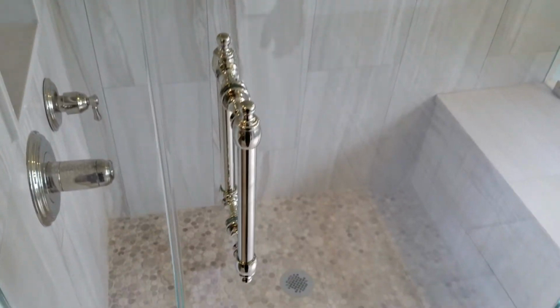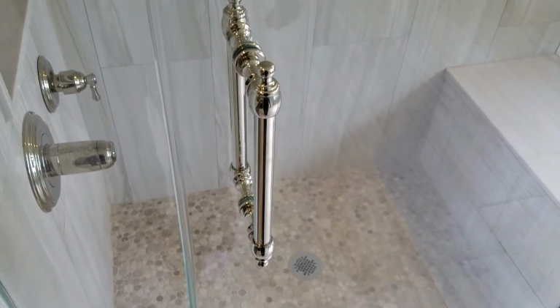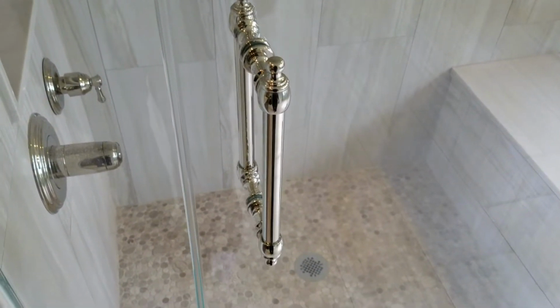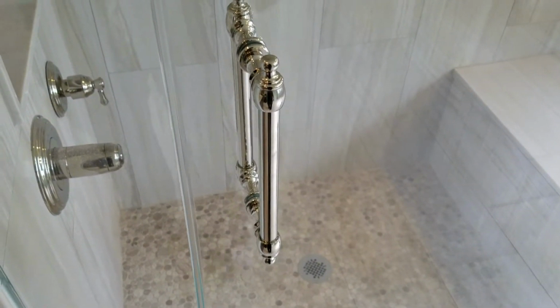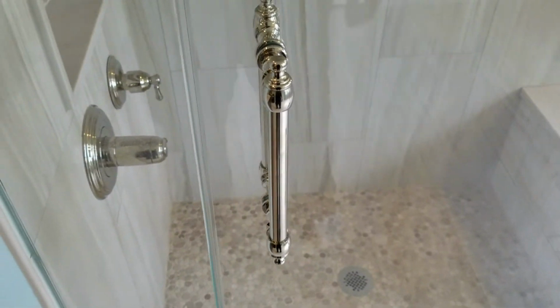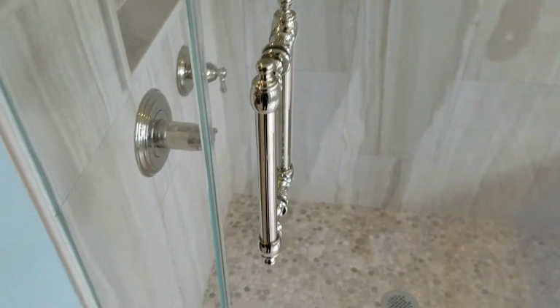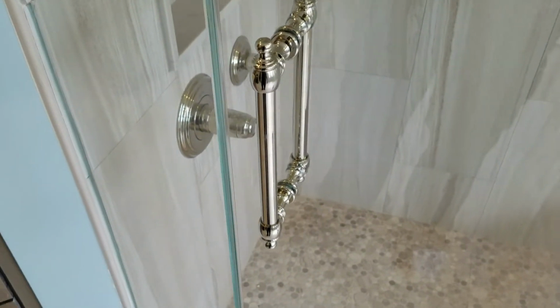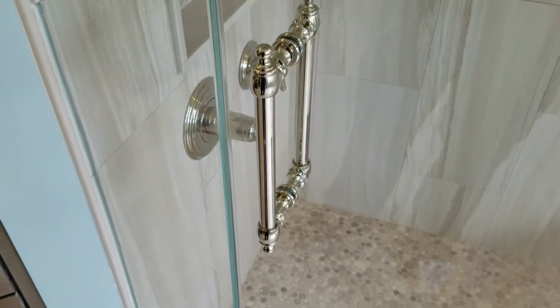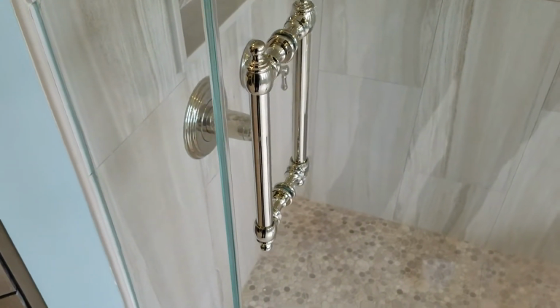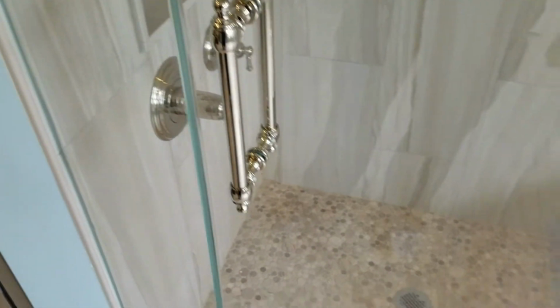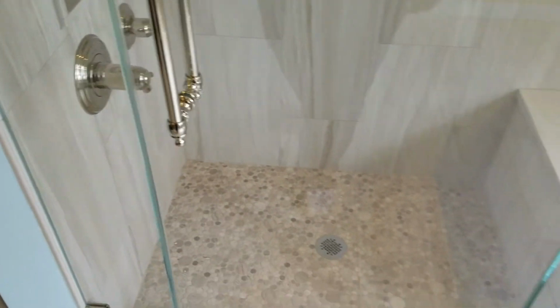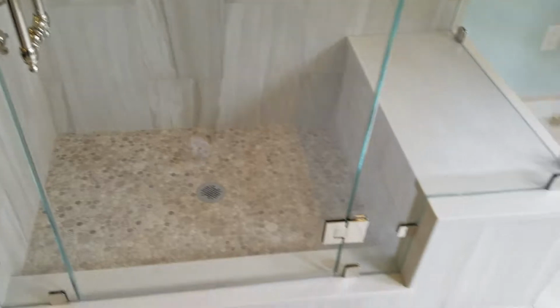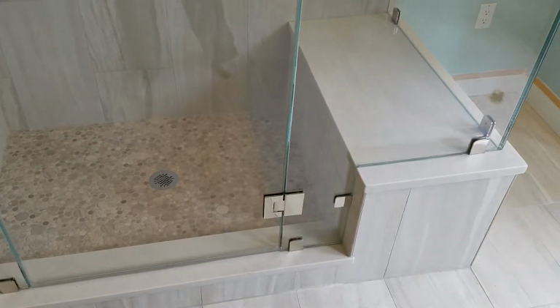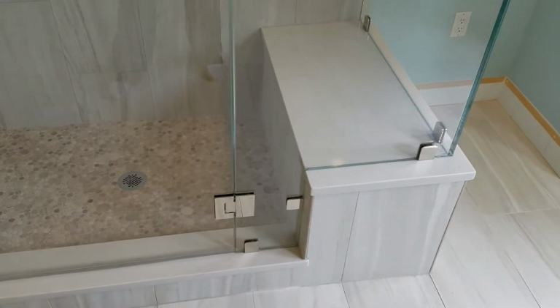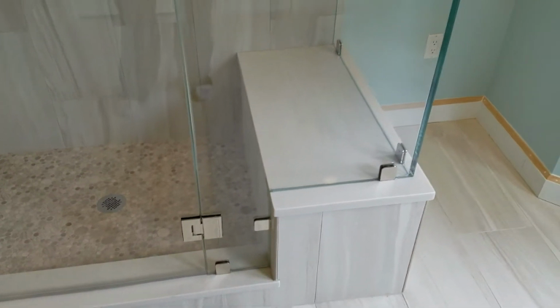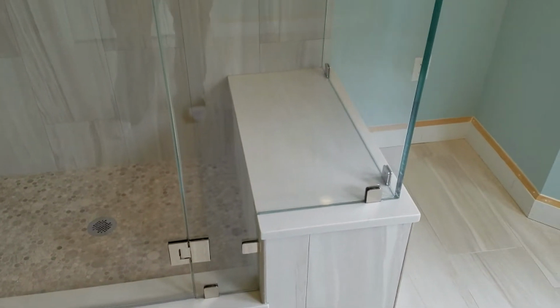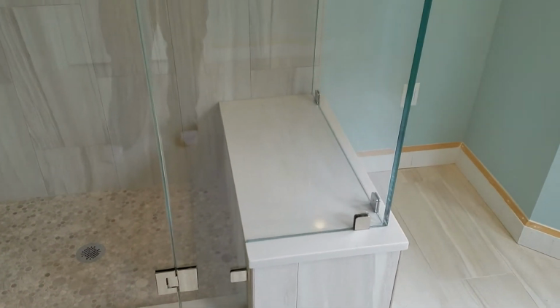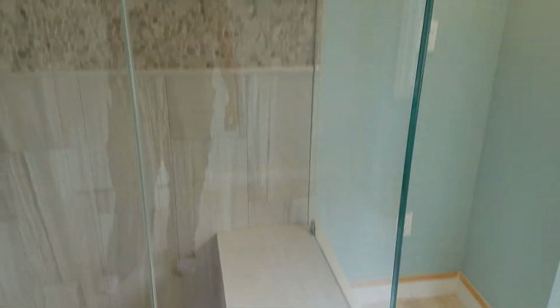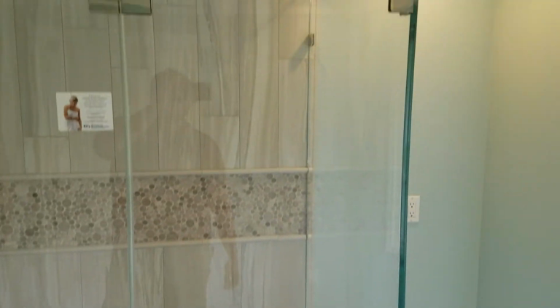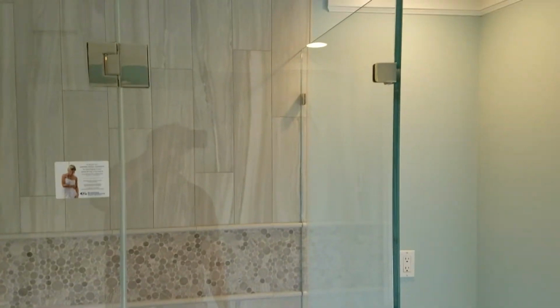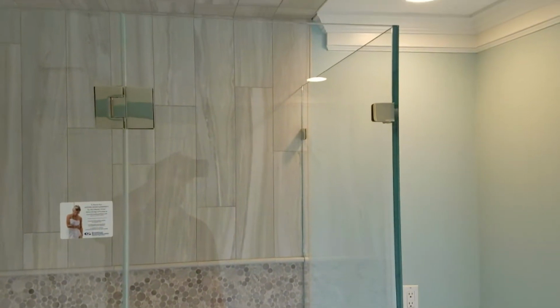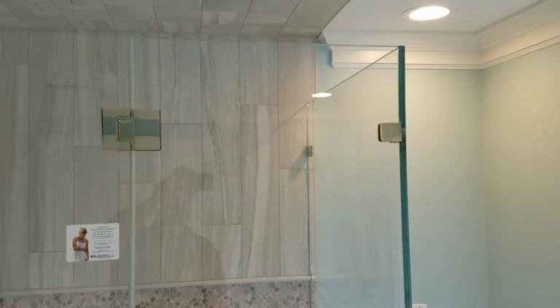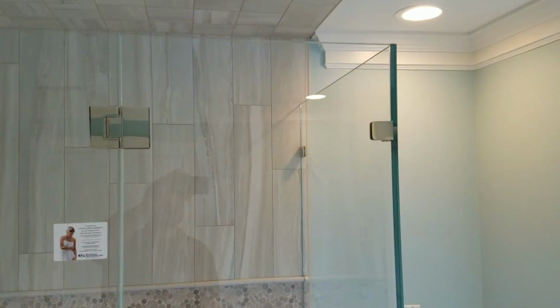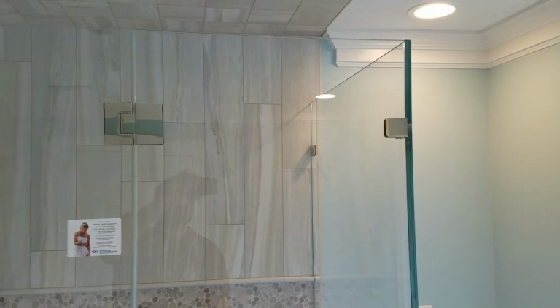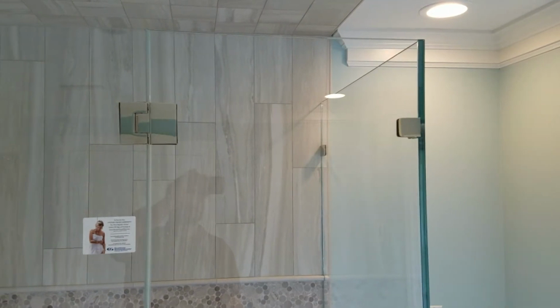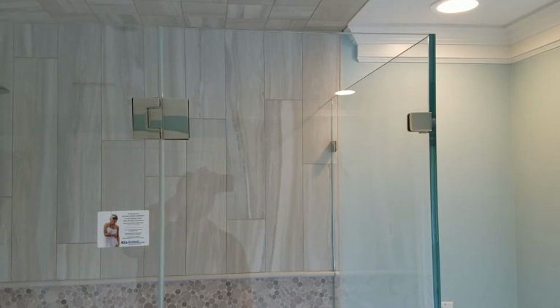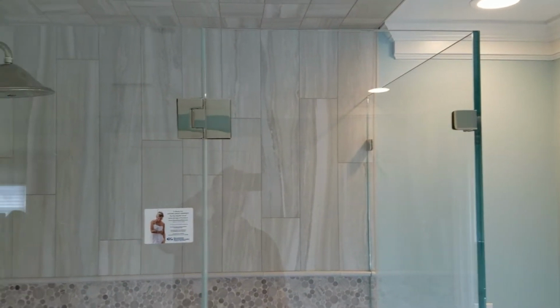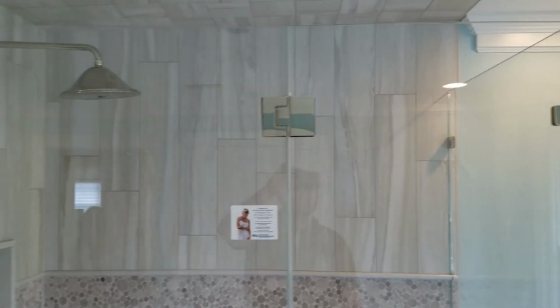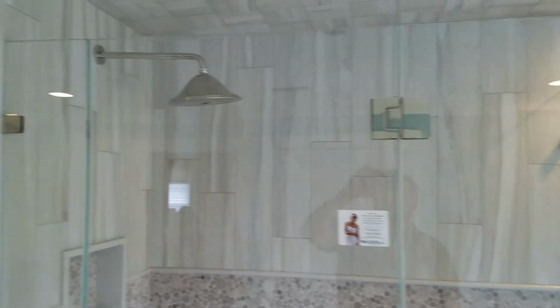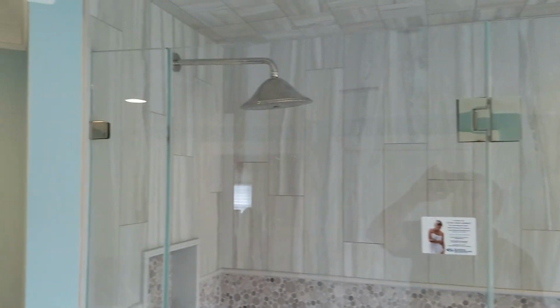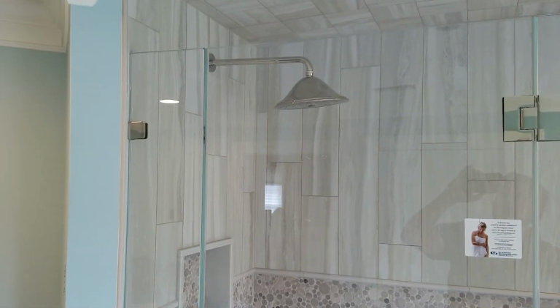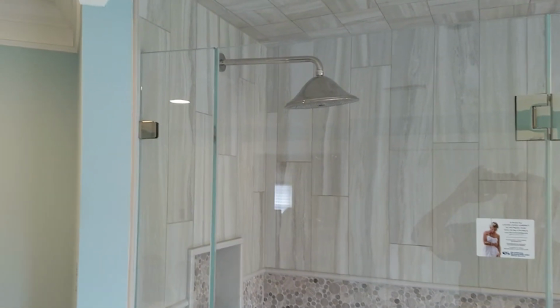Here we've used the colonial handle from C.R. Lawrence, 8 inch in polished nickel — another successful installation. If you need one of these, please feel free to give us a call at 888-83-GLASS or visit our website at njglassstores.com.